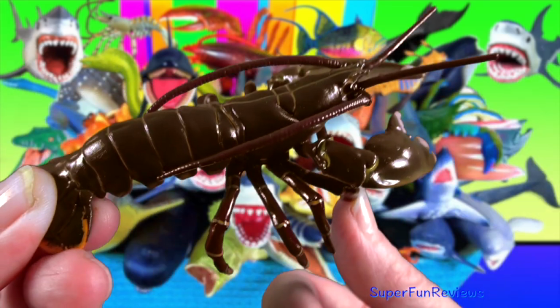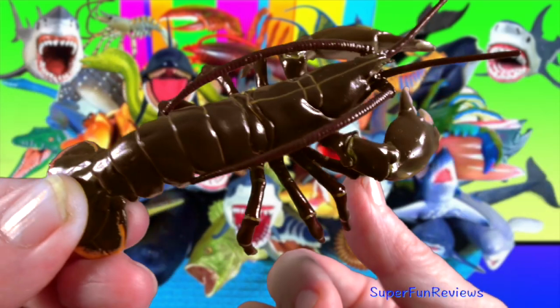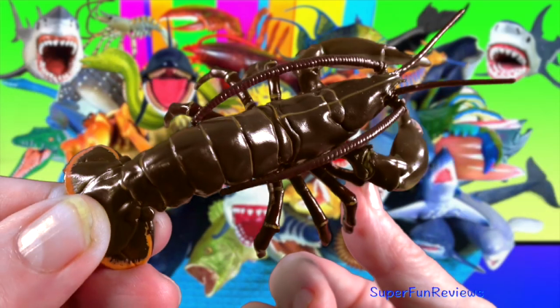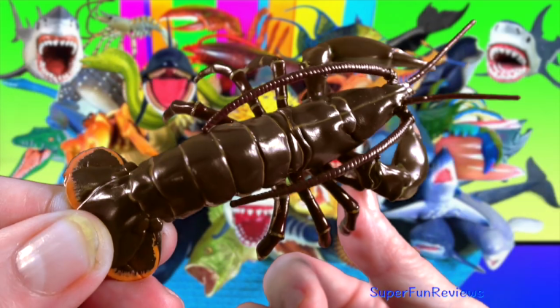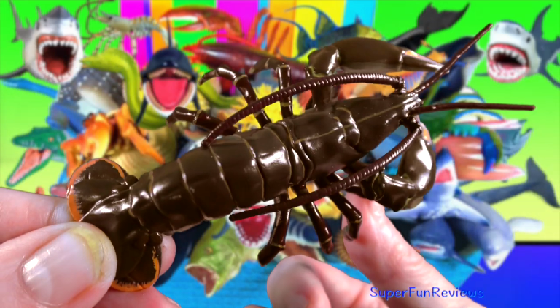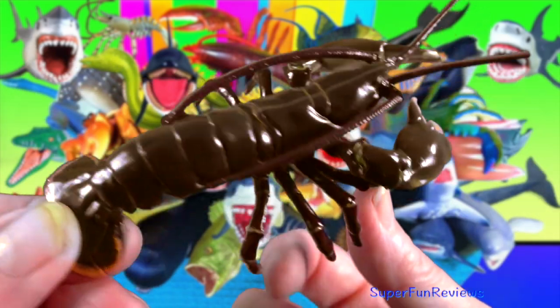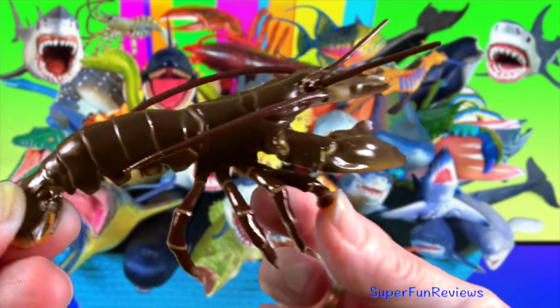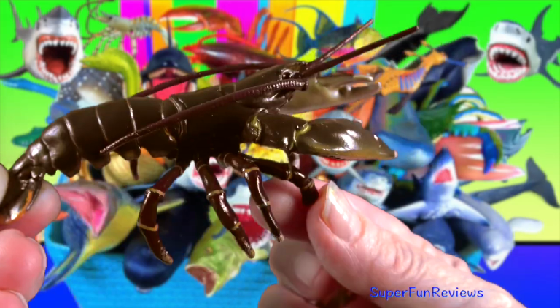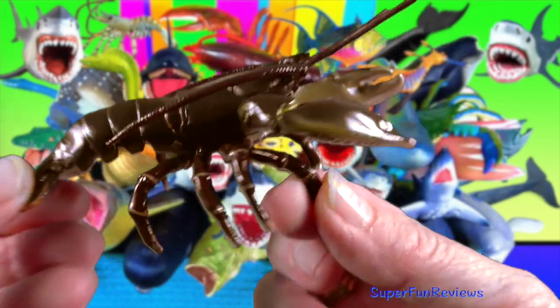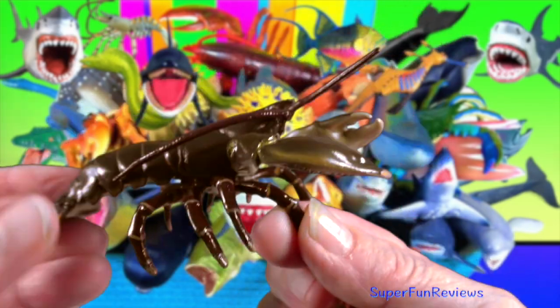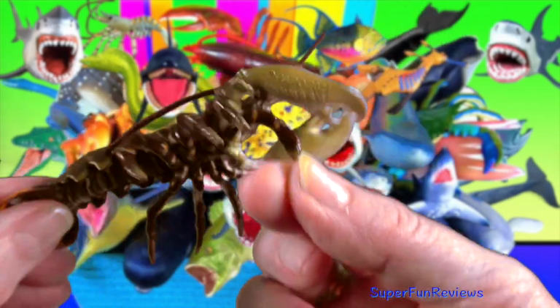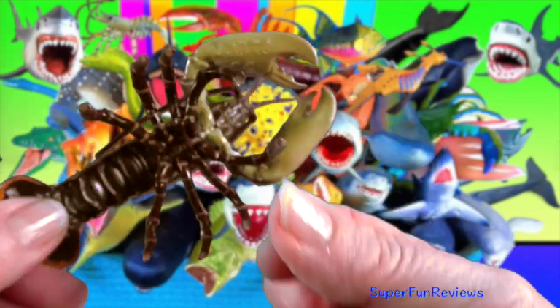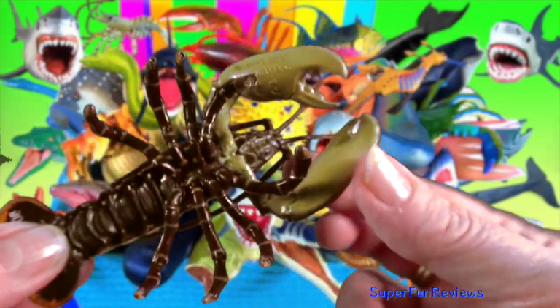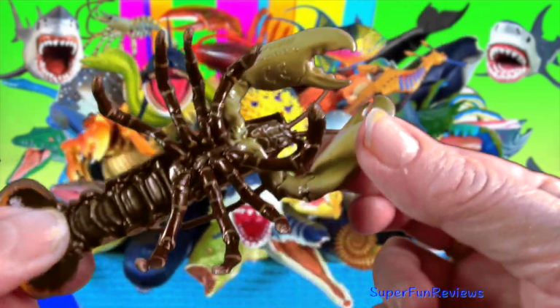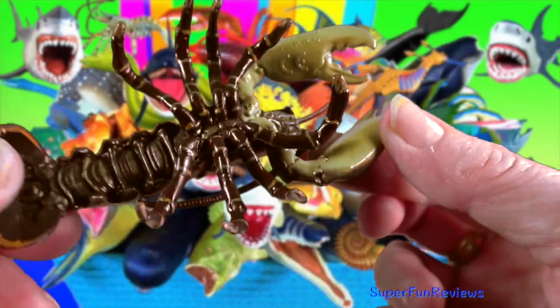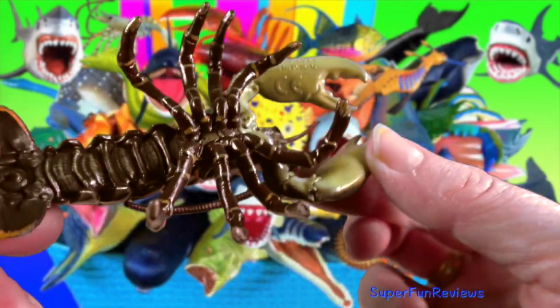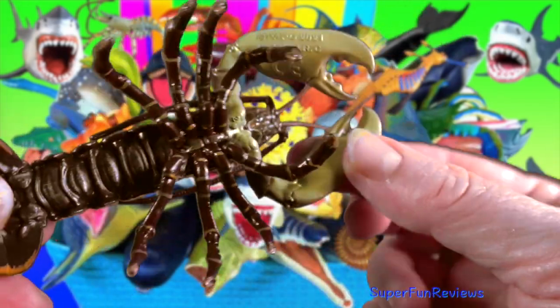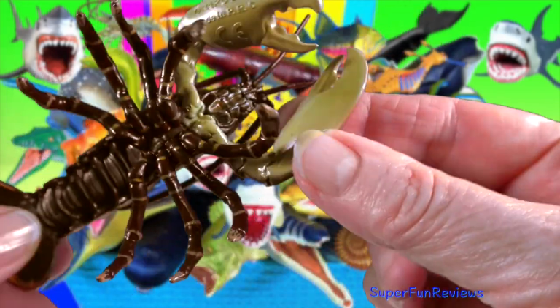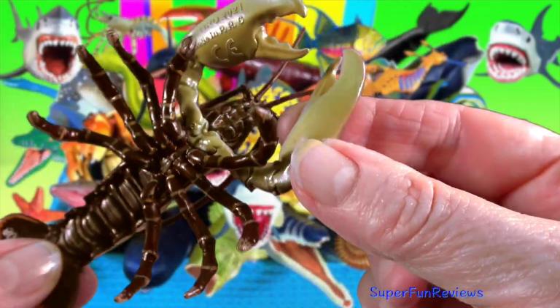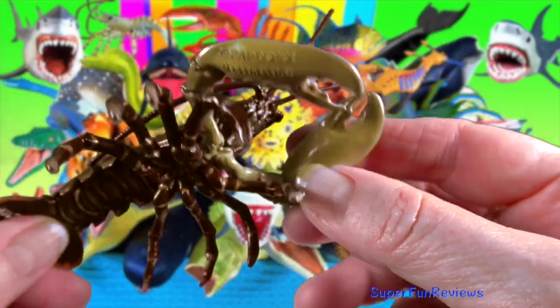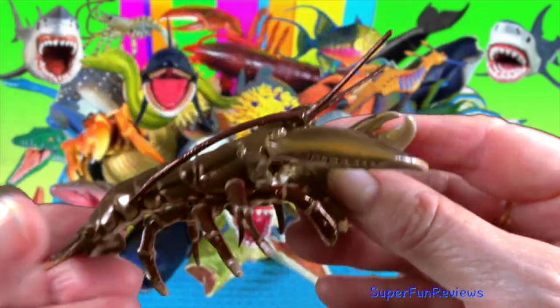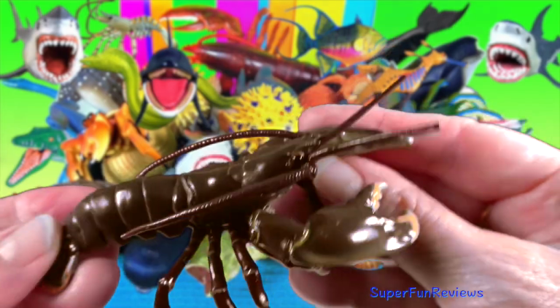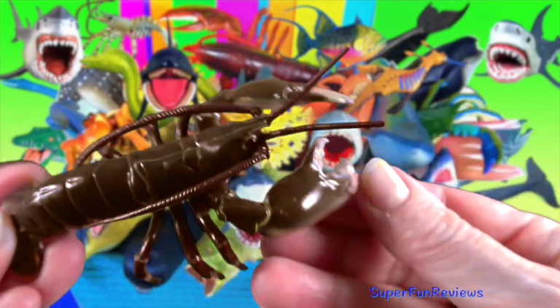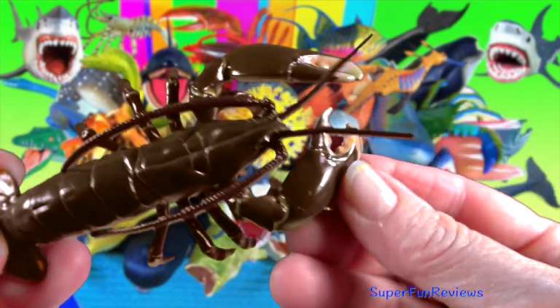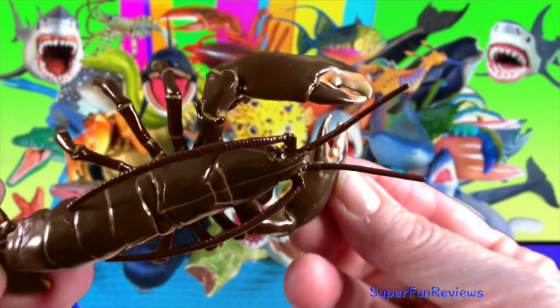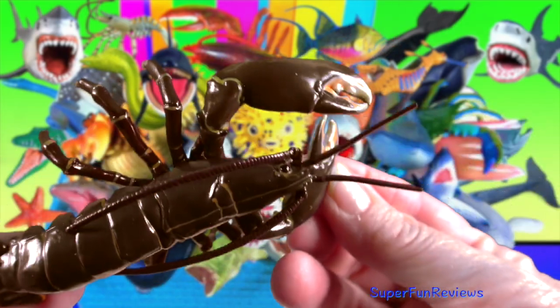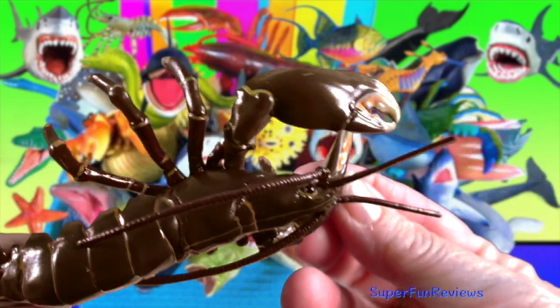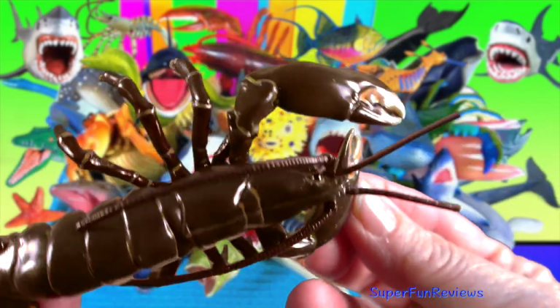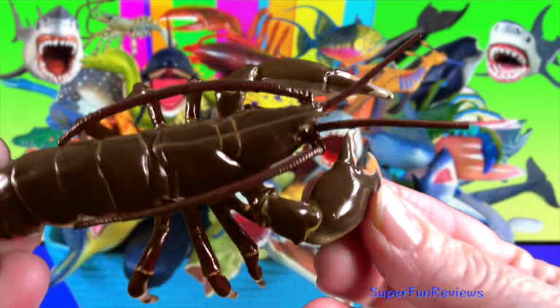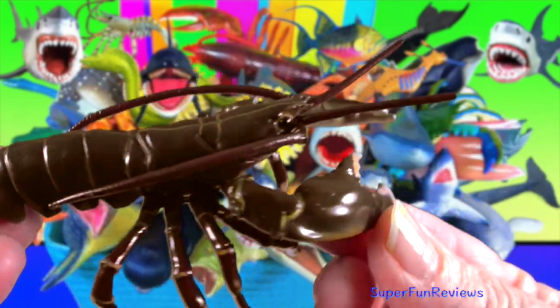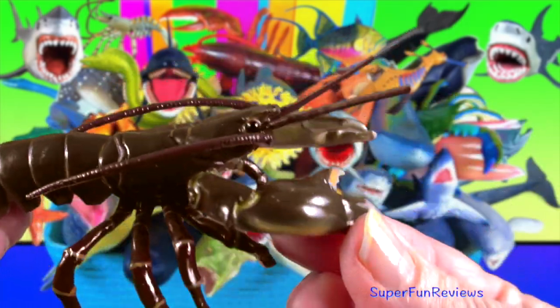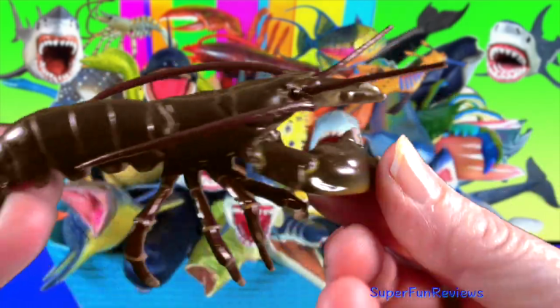Lobster — they have the ability to regenerate some of their body parts, for example the claws, walking legs and antennae.